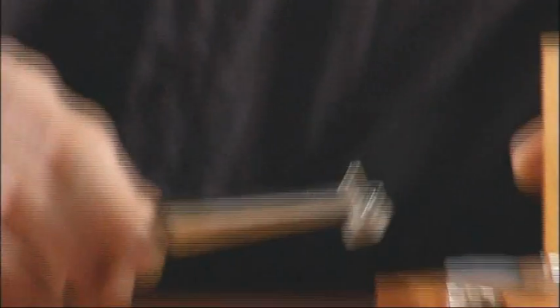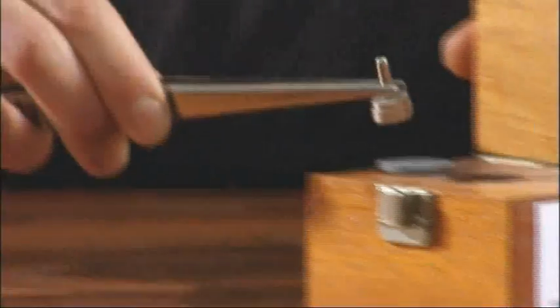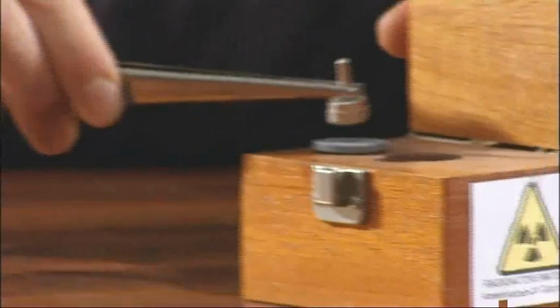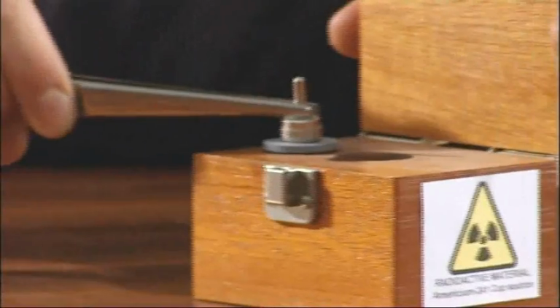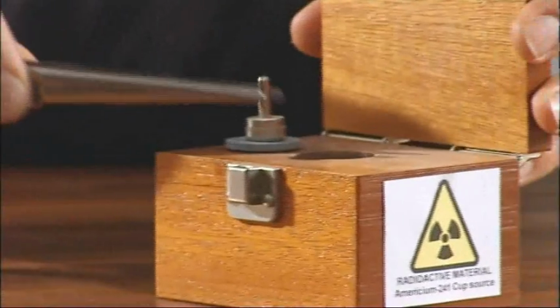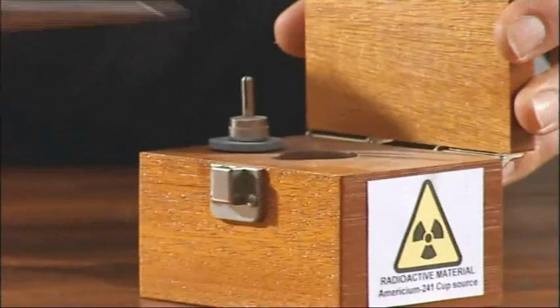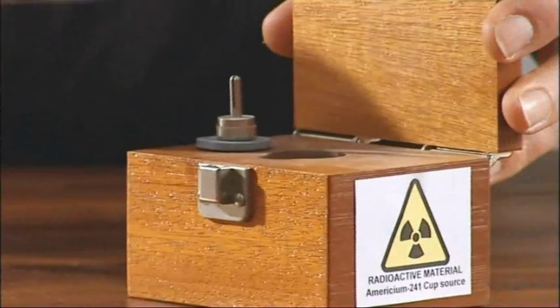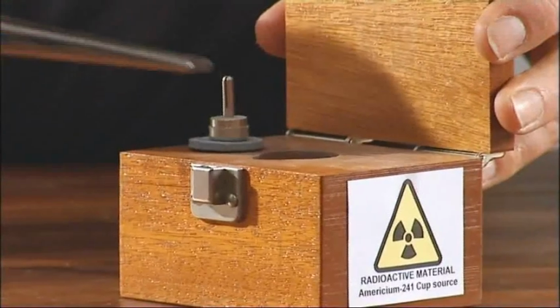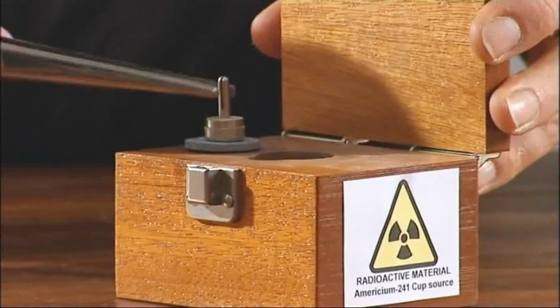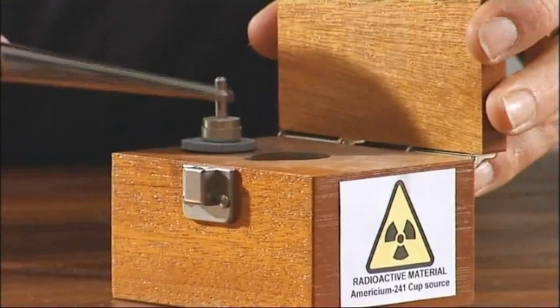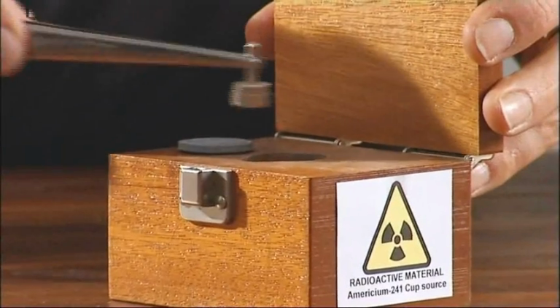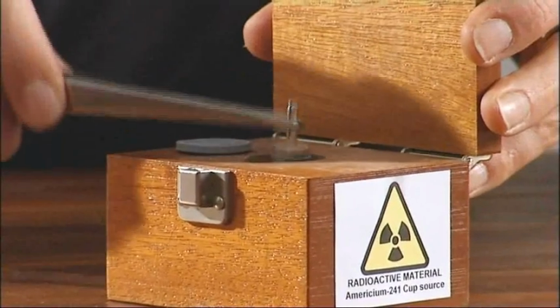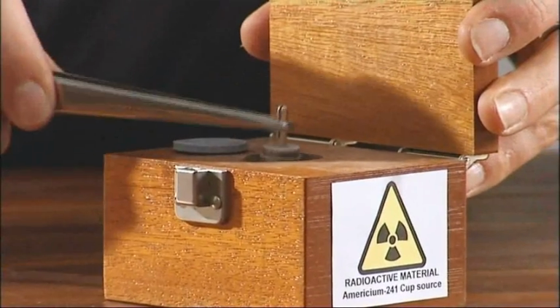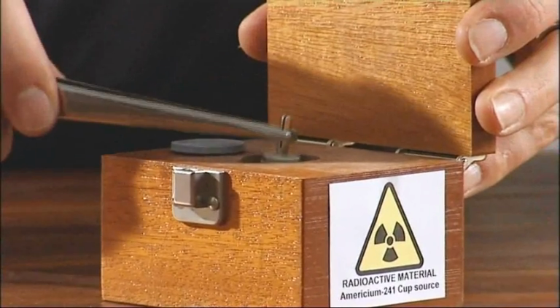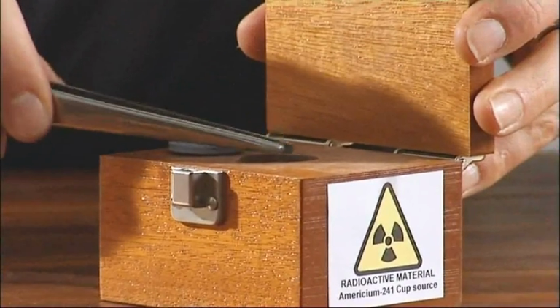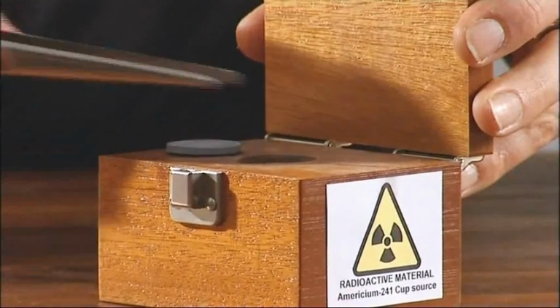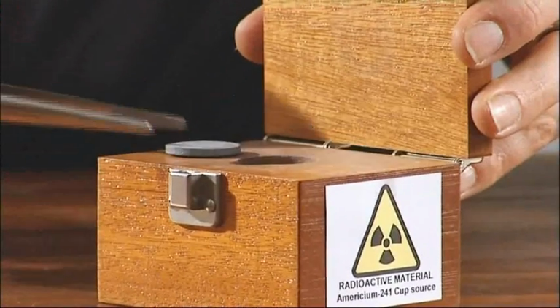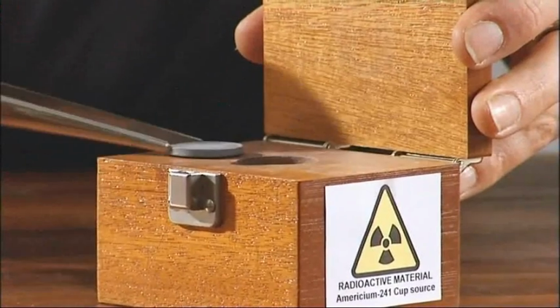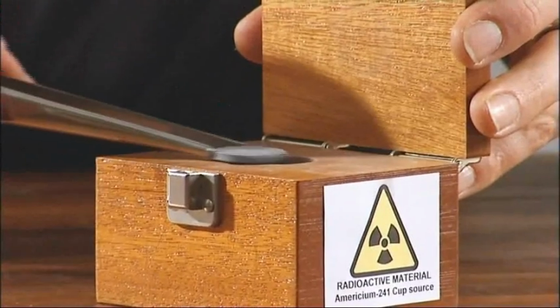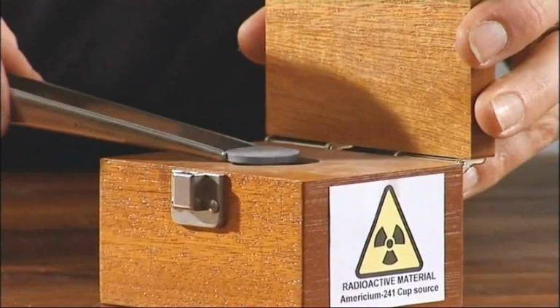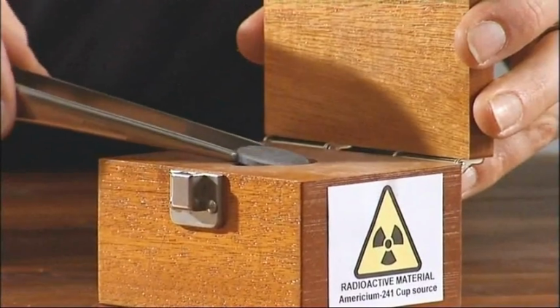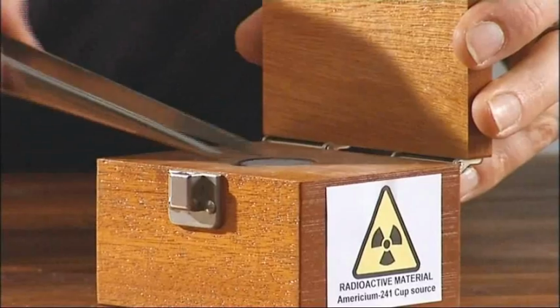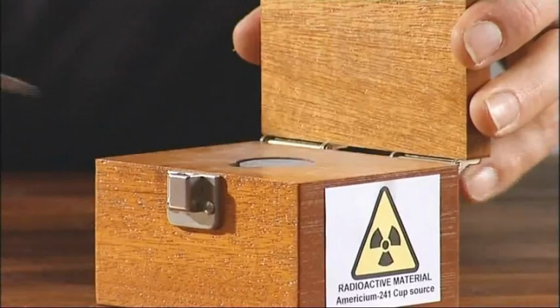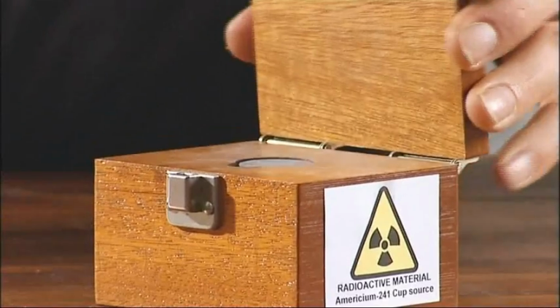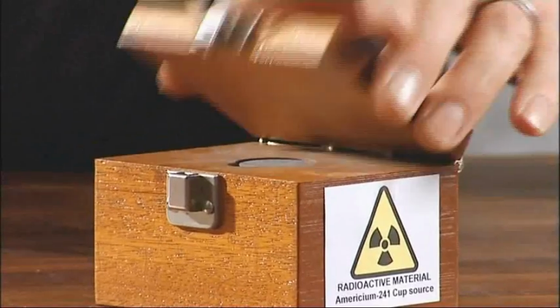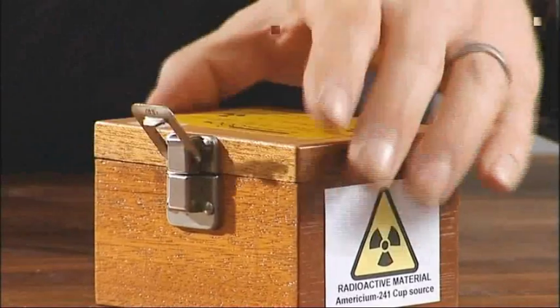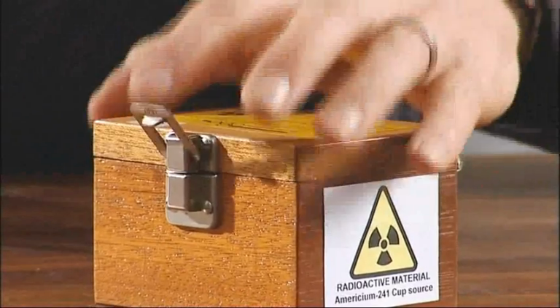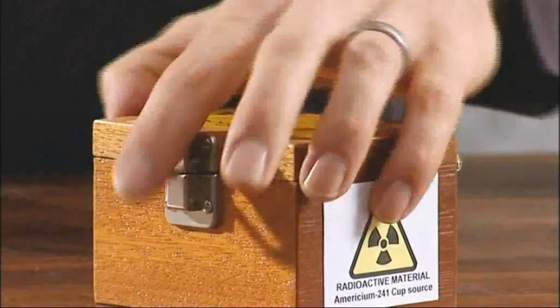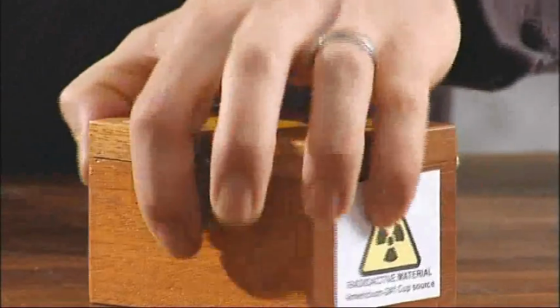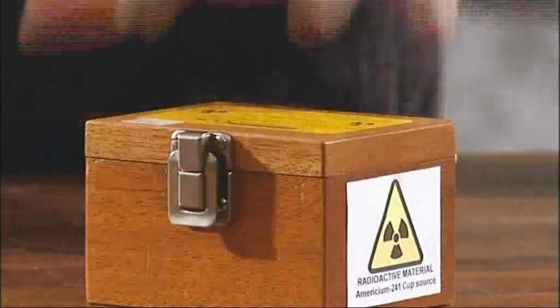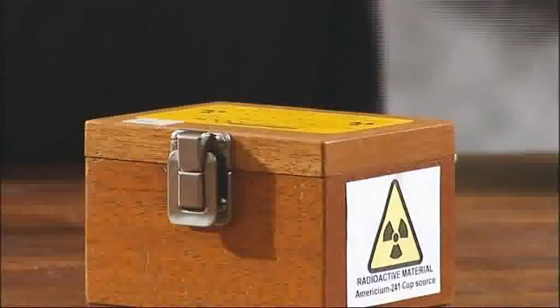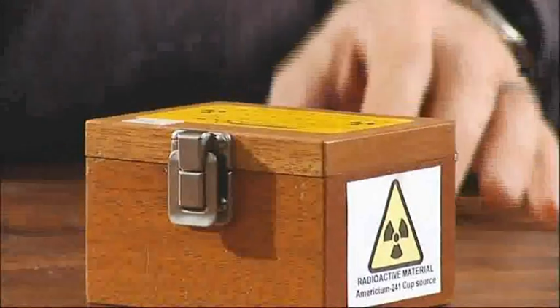When I've finished, I replace it back into the lead container, put the lead lid back on again, and ensure the source is back inside.